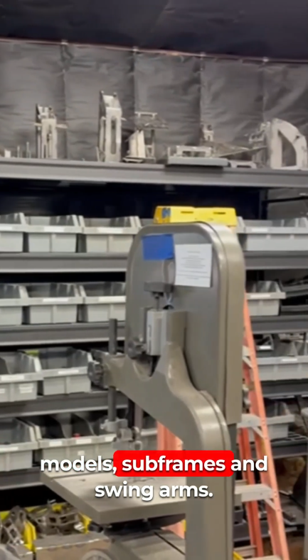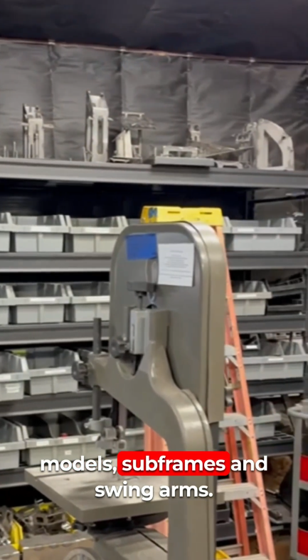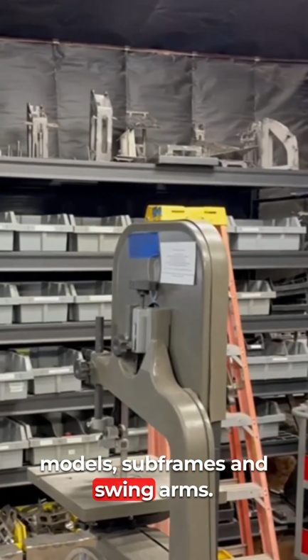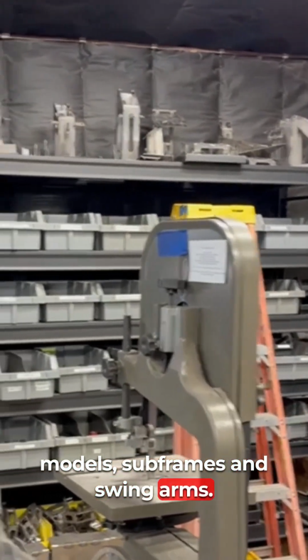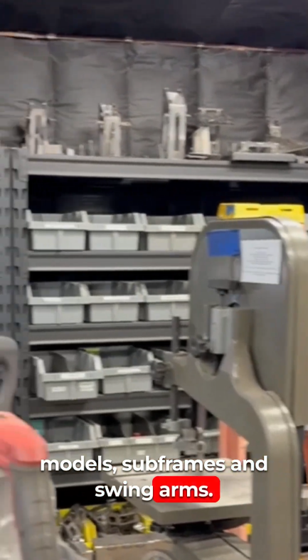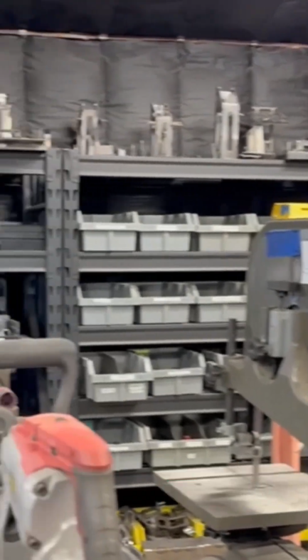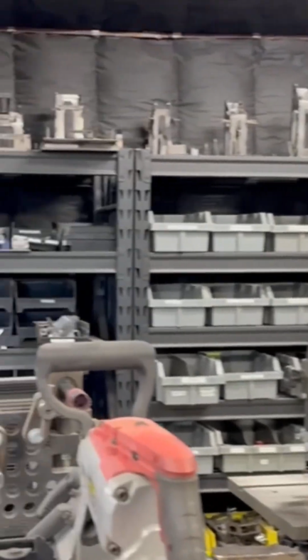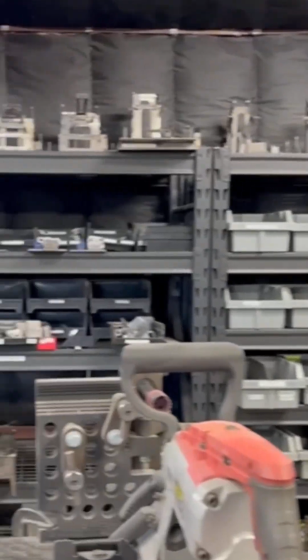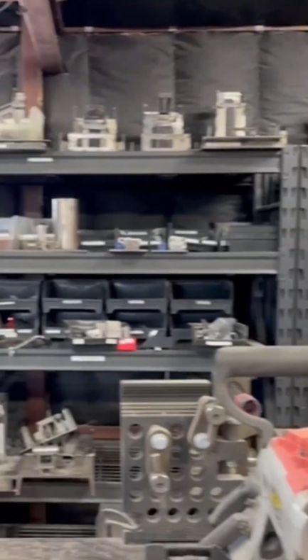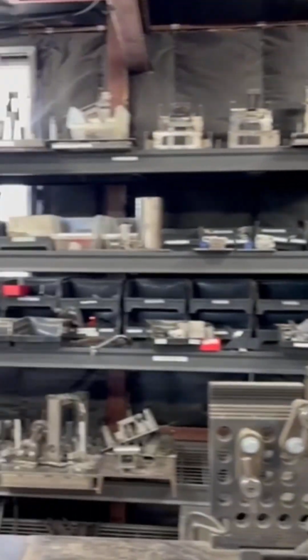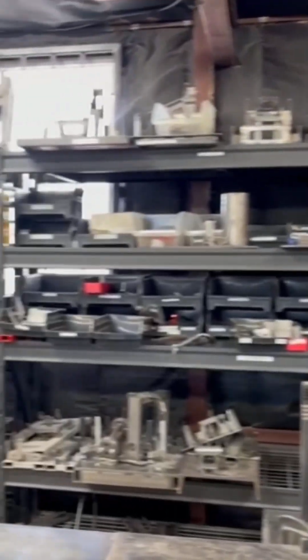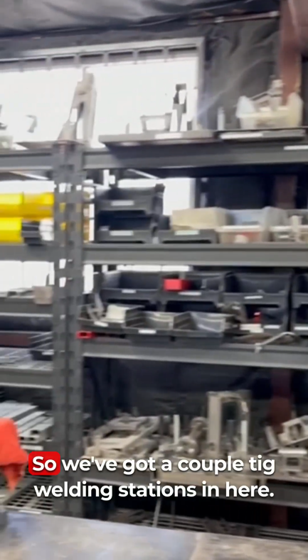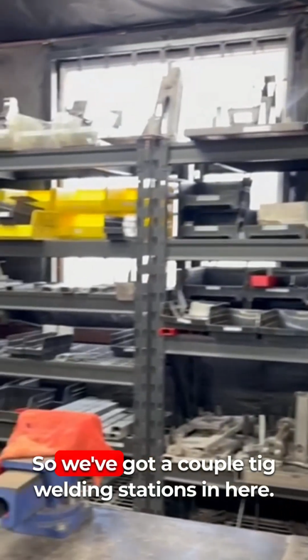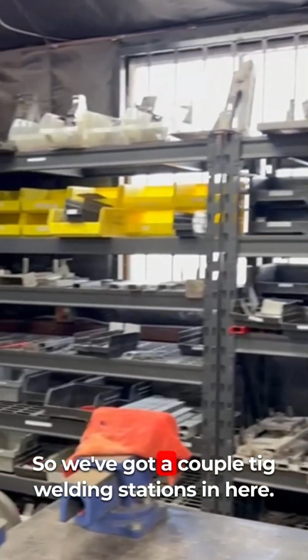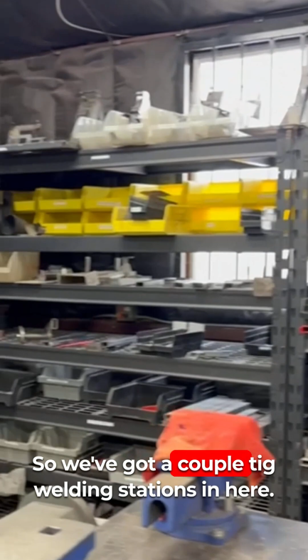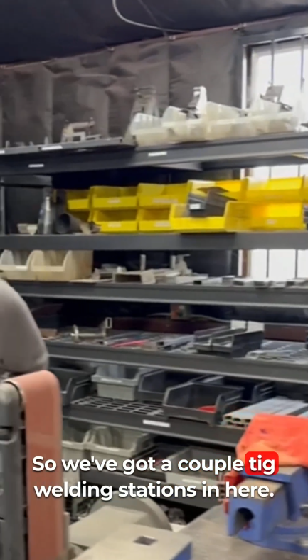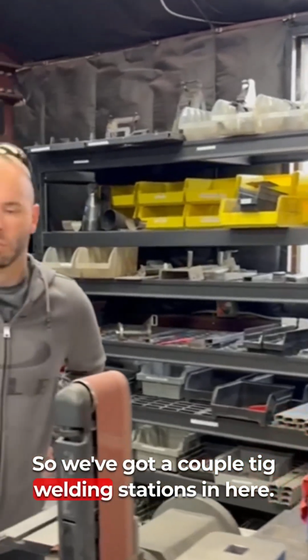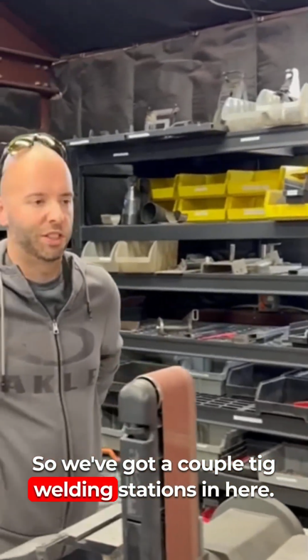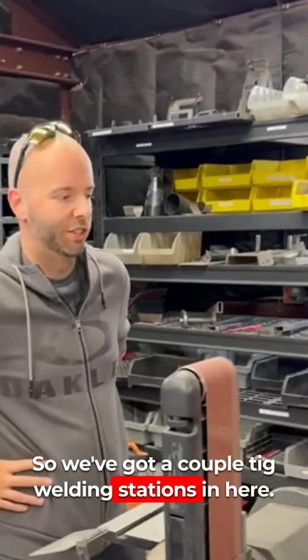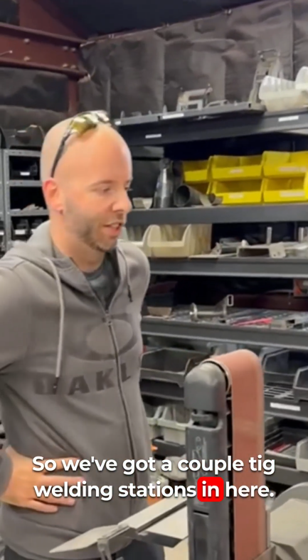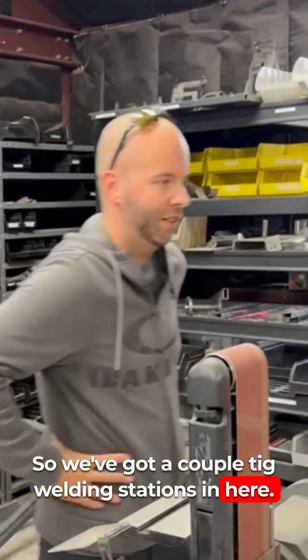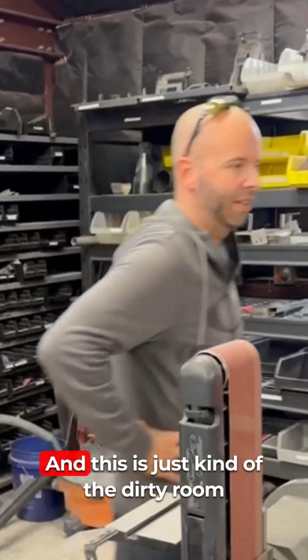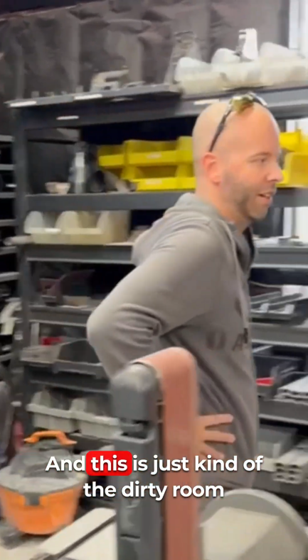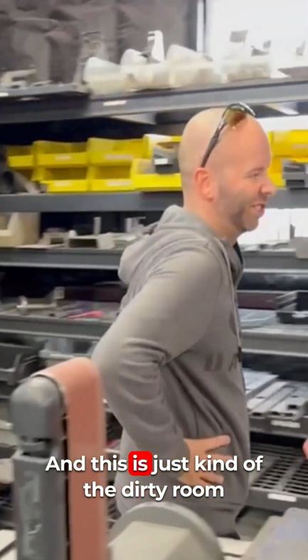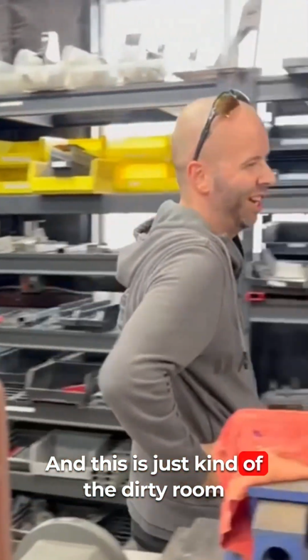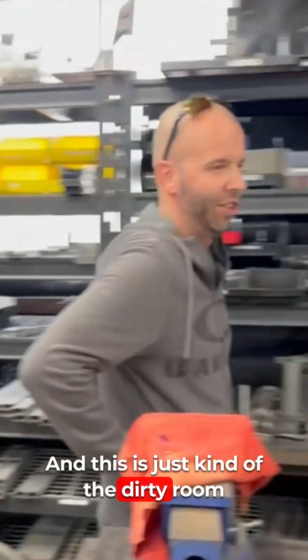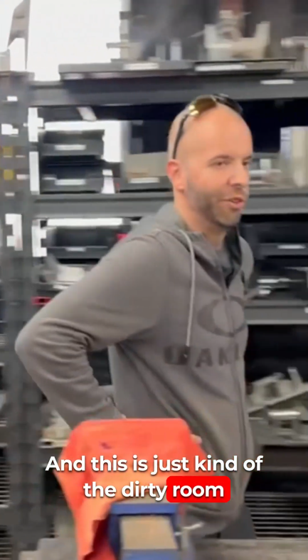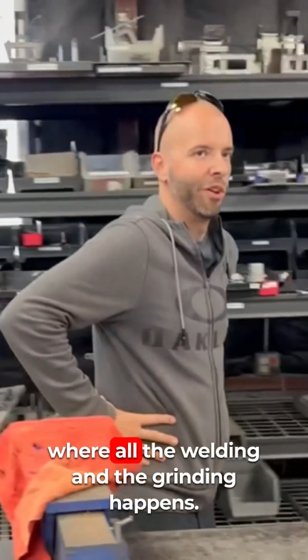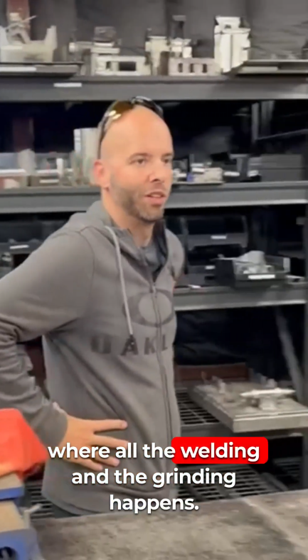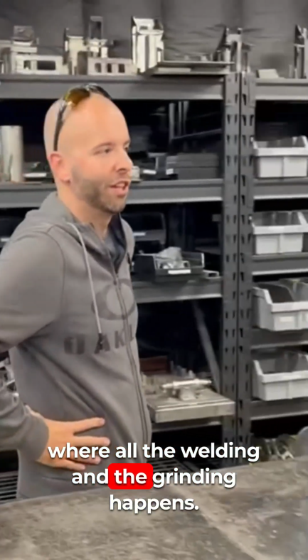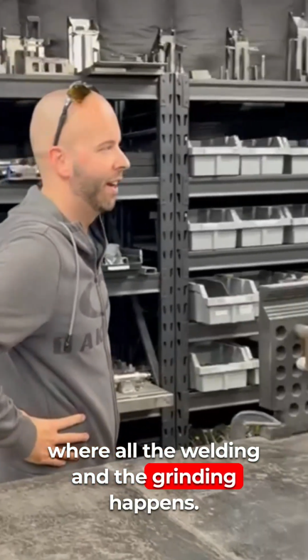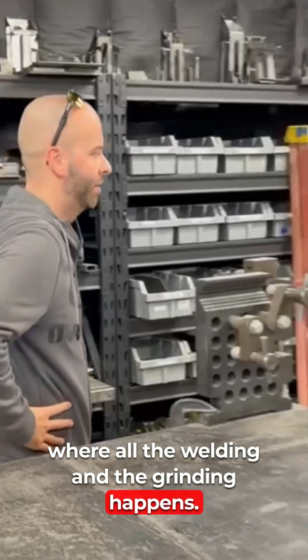Subframes and swing arms — we've got a couple TIG welding stations in here. This is kind of the dirty room where all the welding and grinding happens.